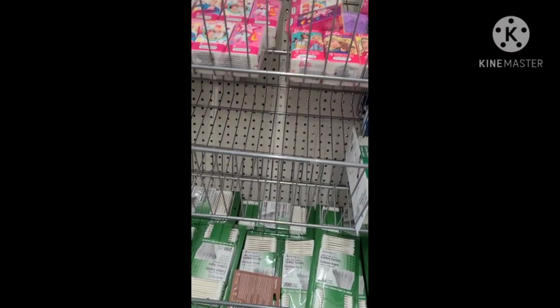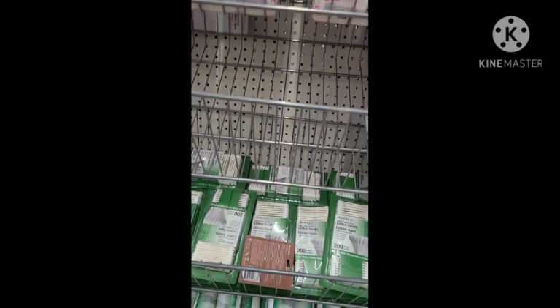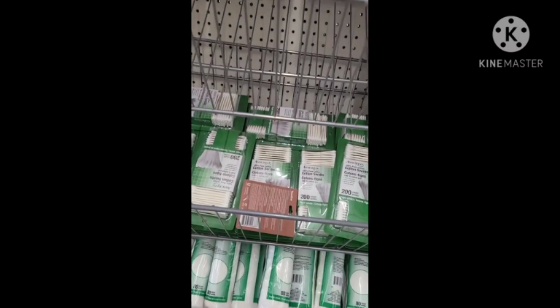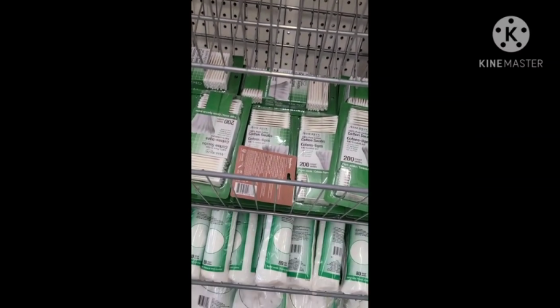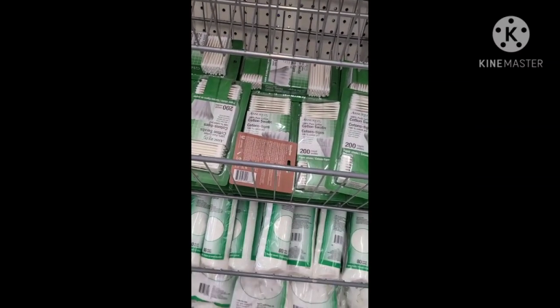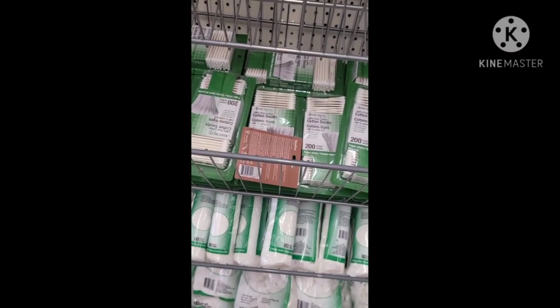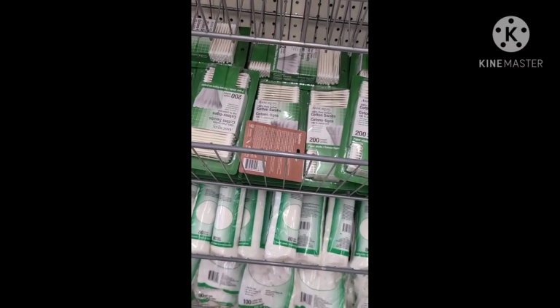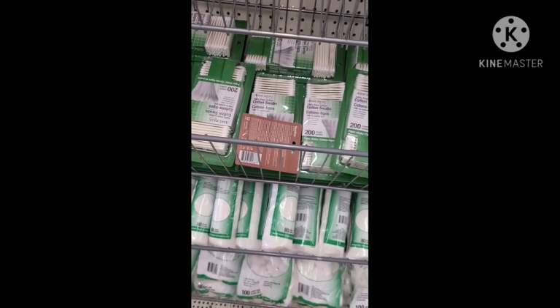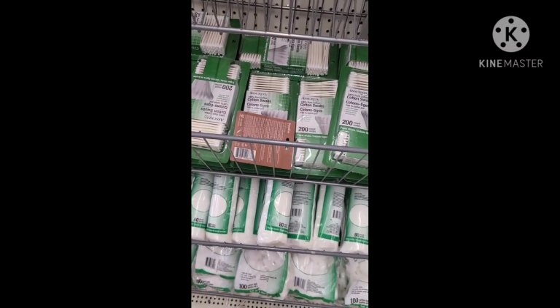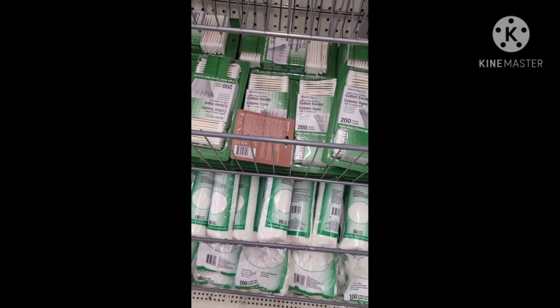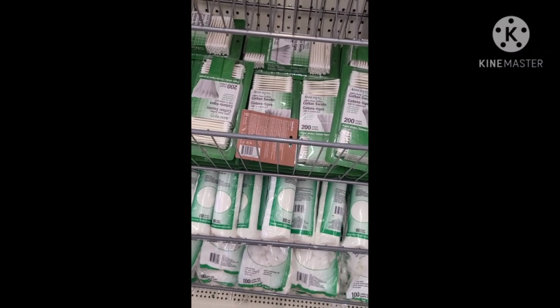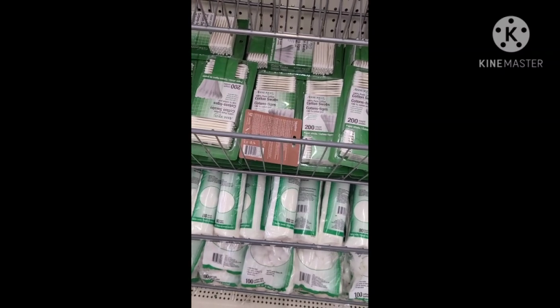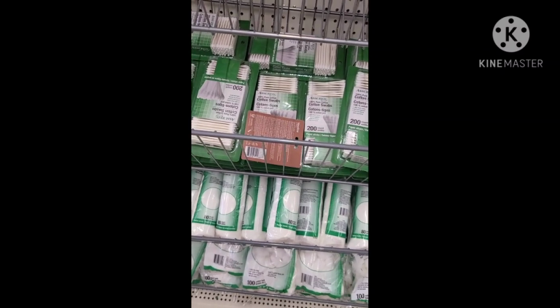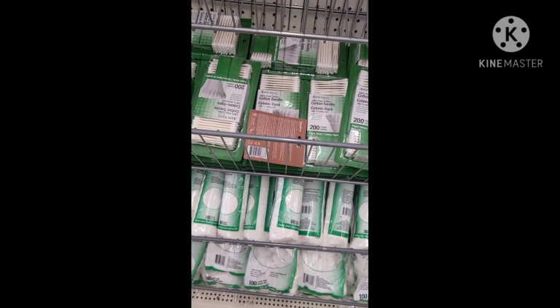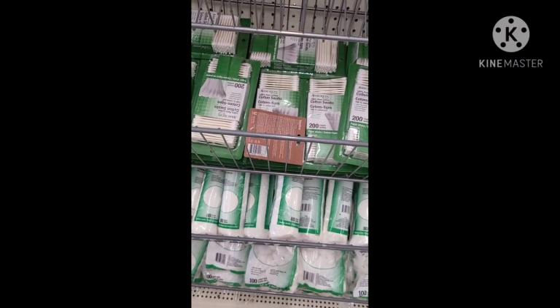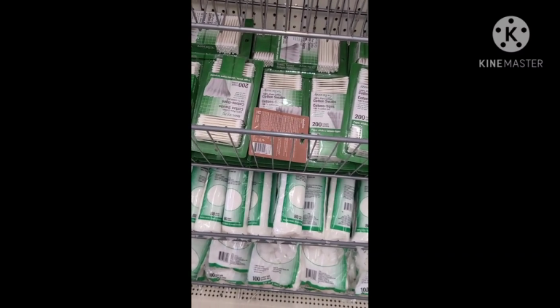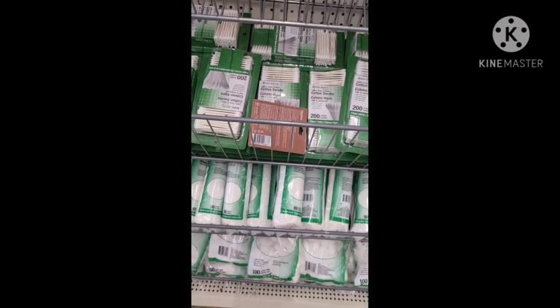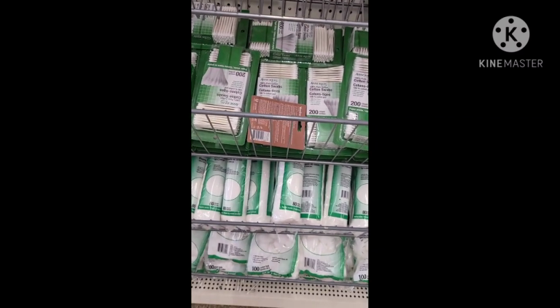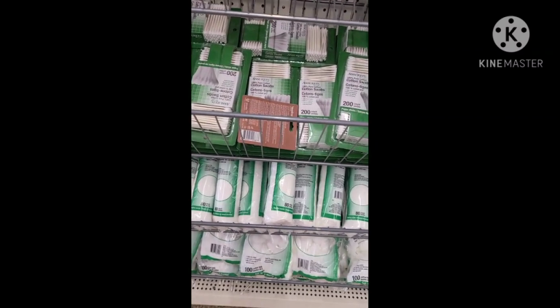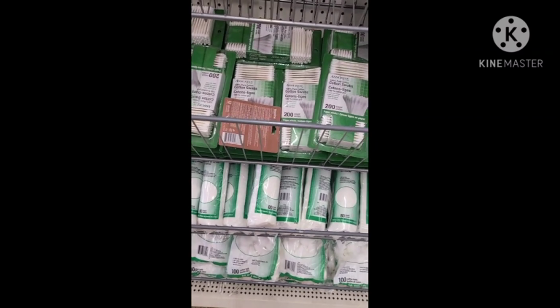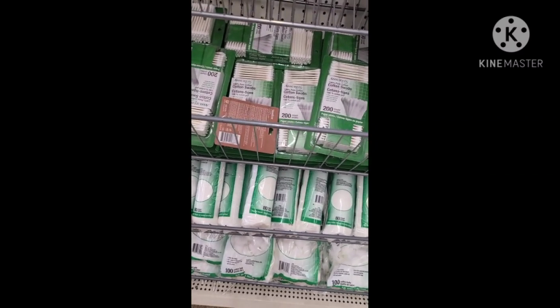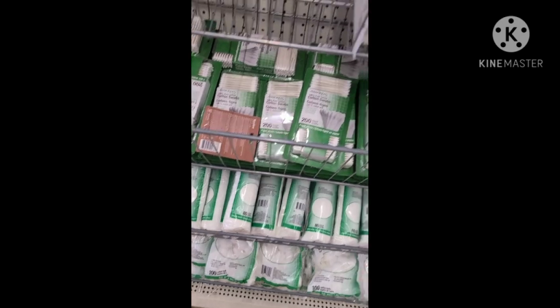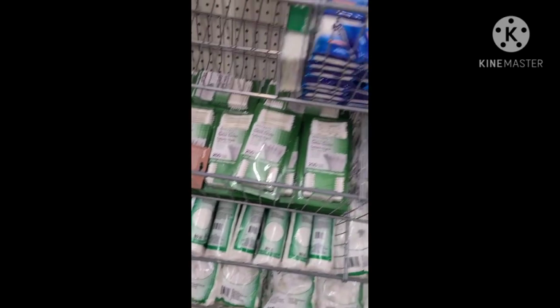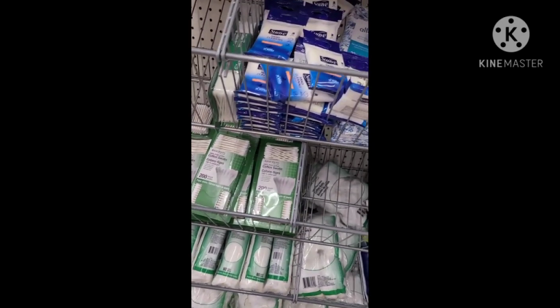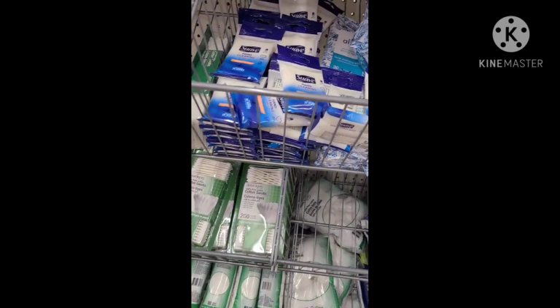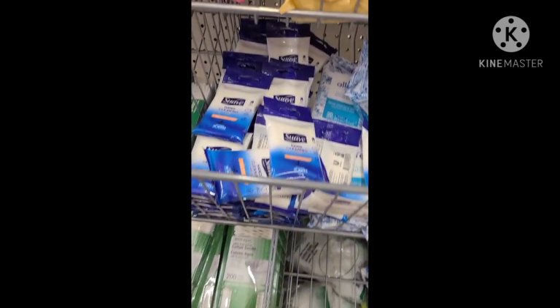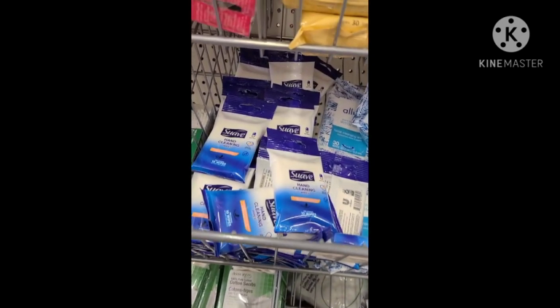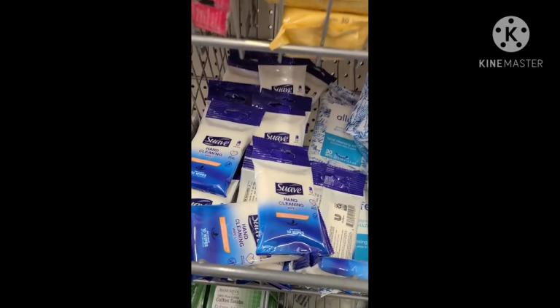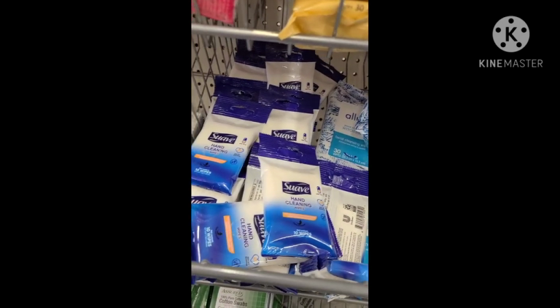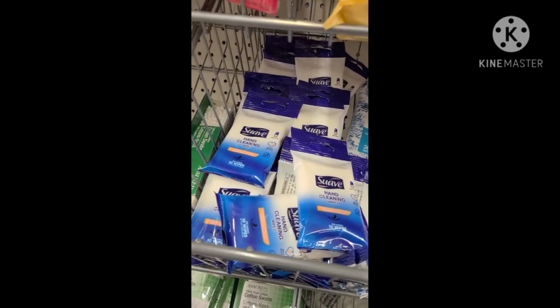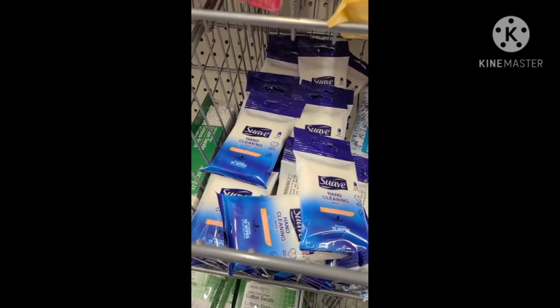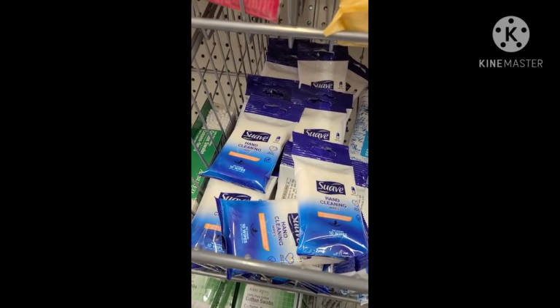And we have those — what do you call those — Q-tips and cotton rounds. And here we have some wipes and there's the Suave.